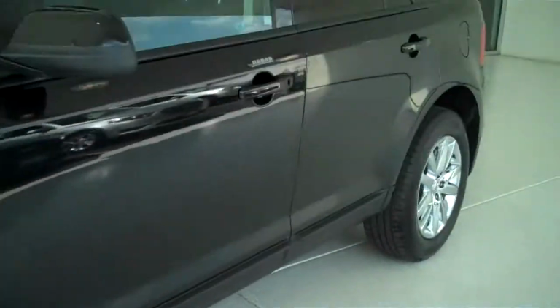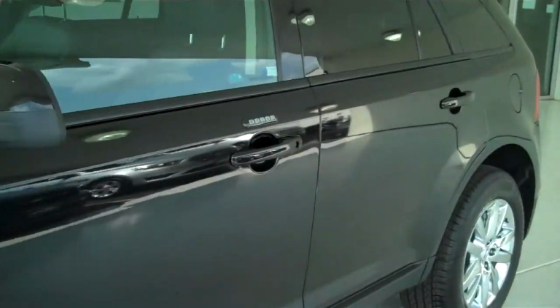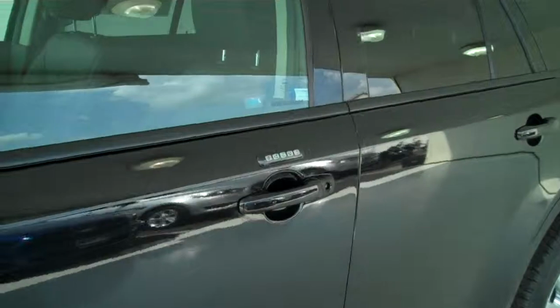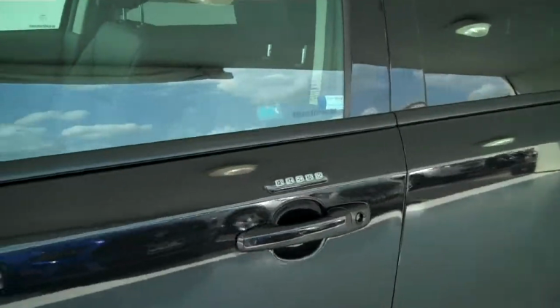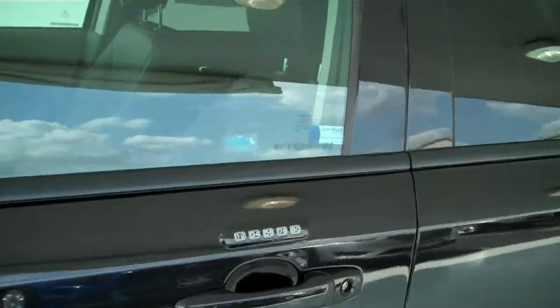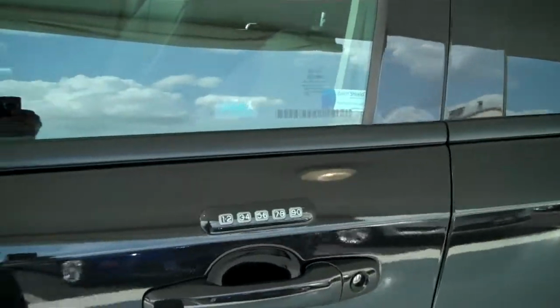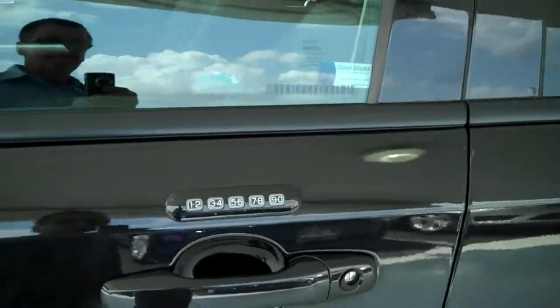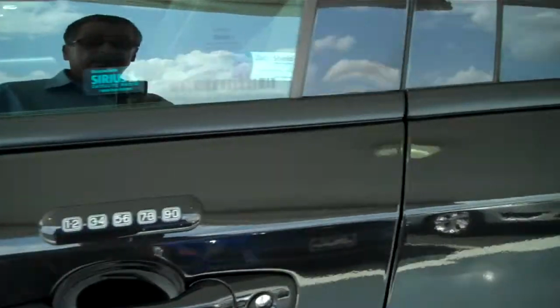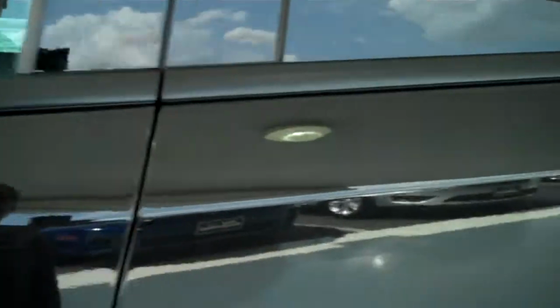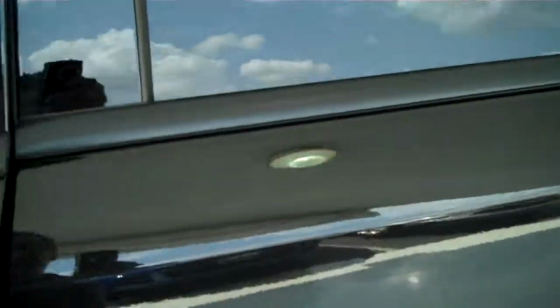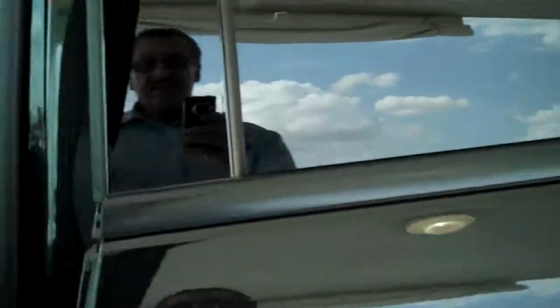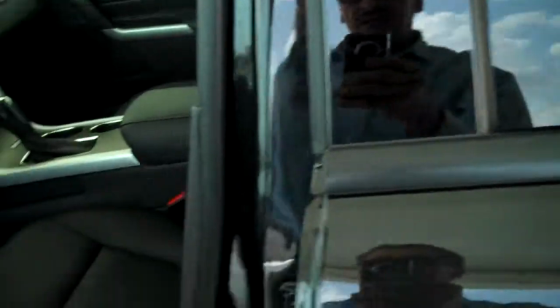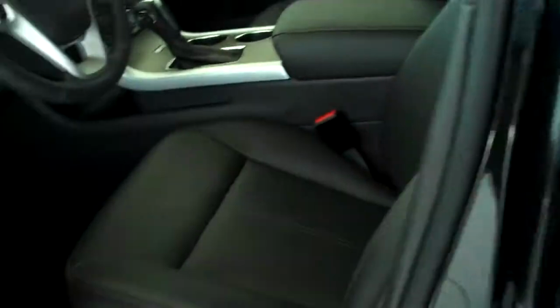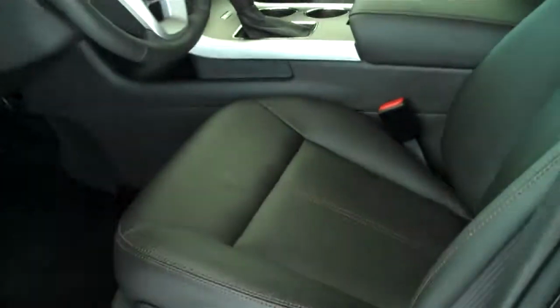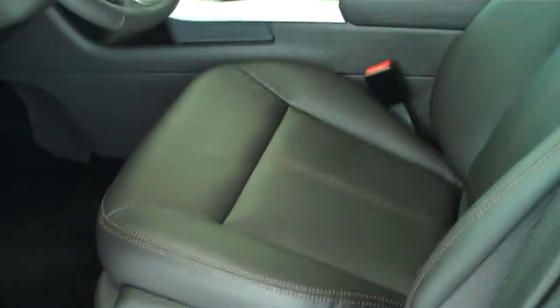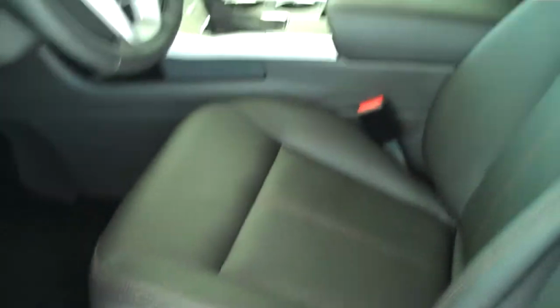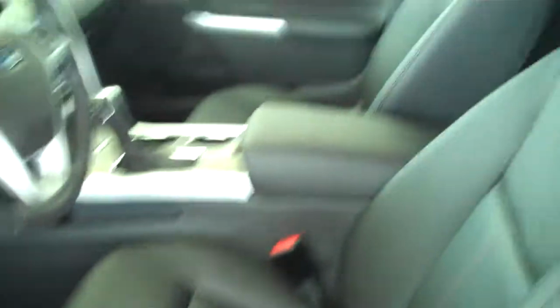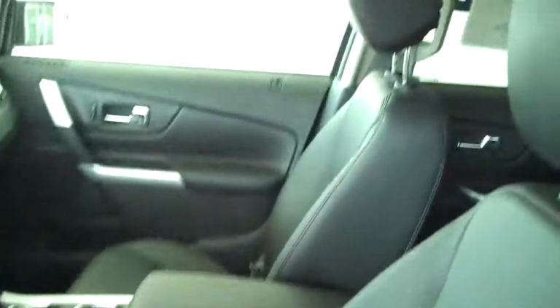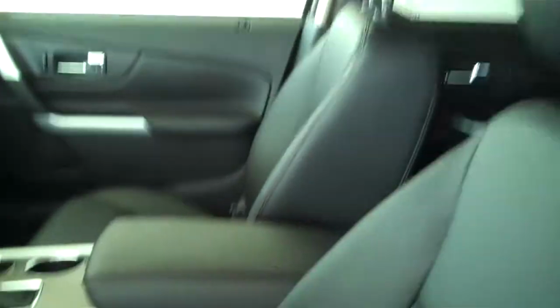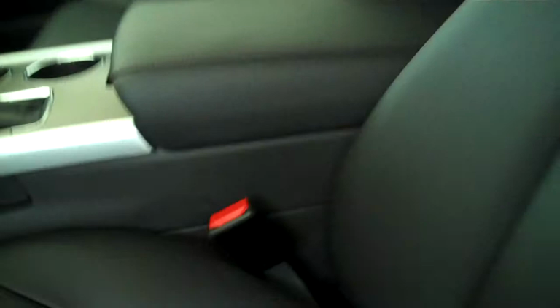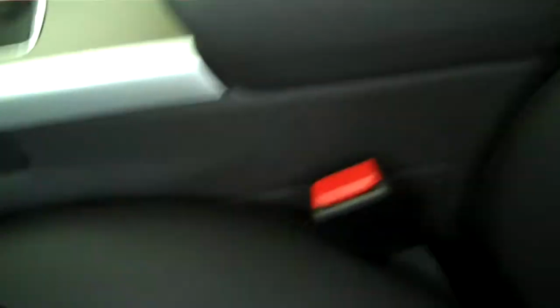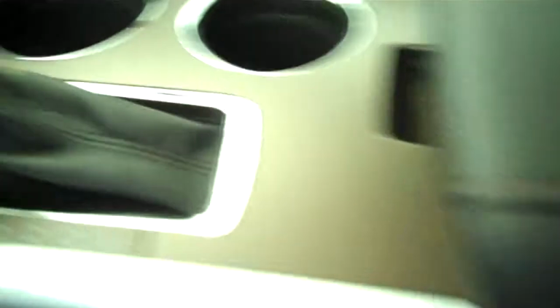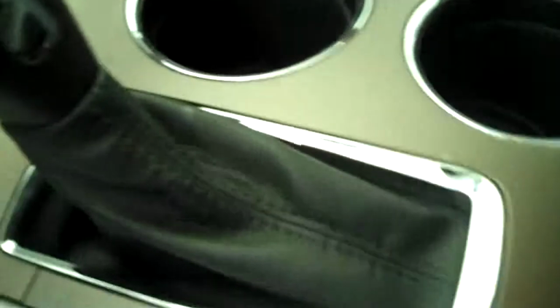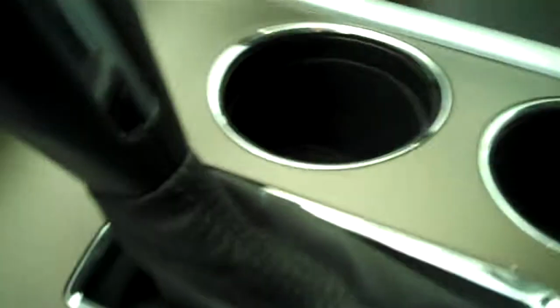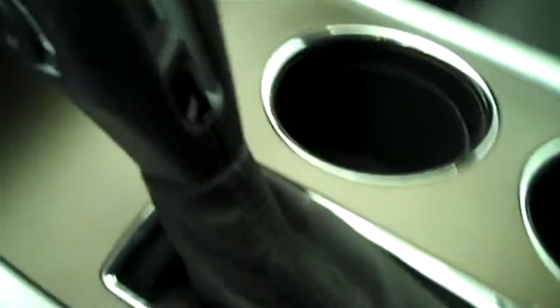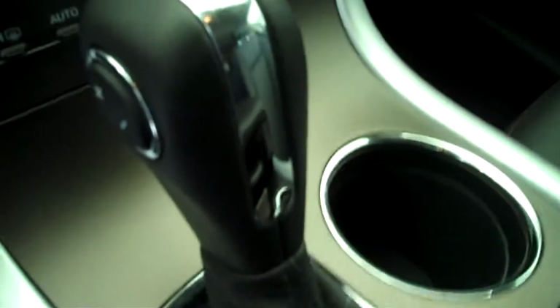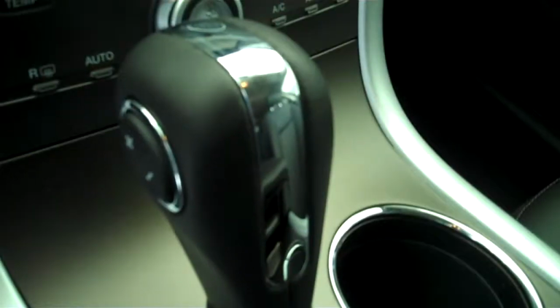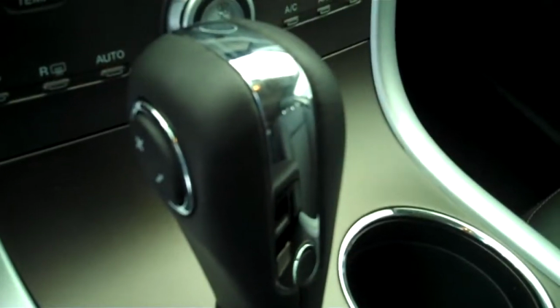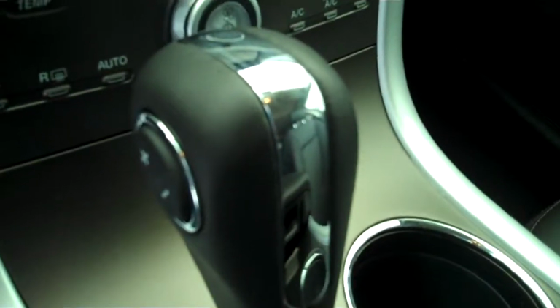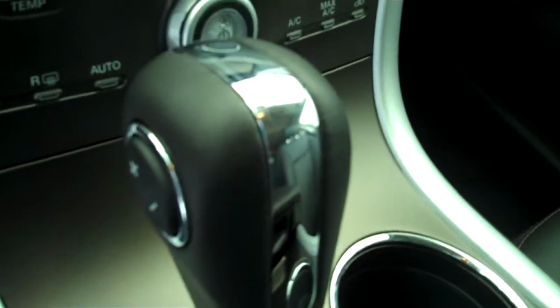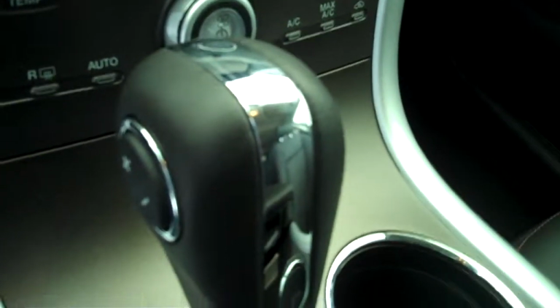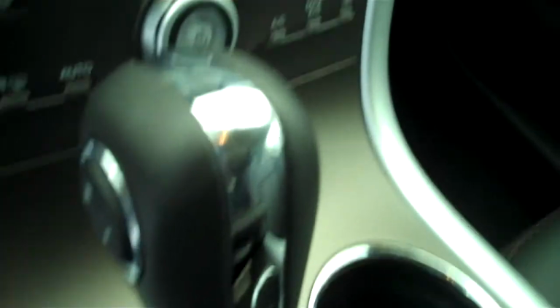It has keyless entry on the door. It has the black leather interior, bucket seats and console. It has automatic transmission shifters on the console.